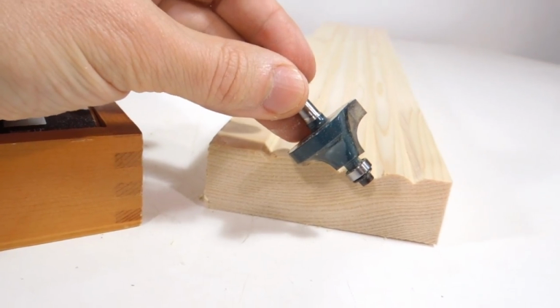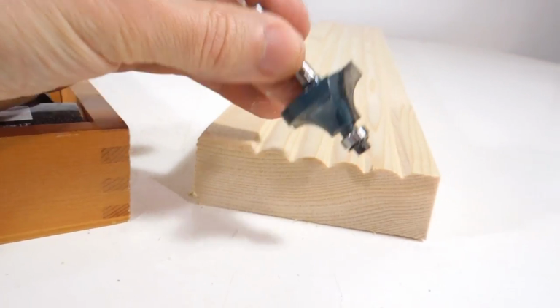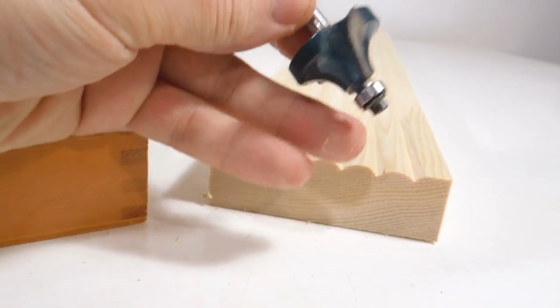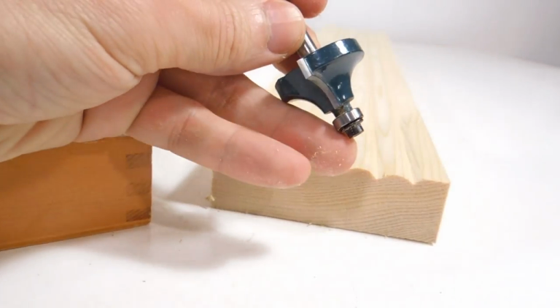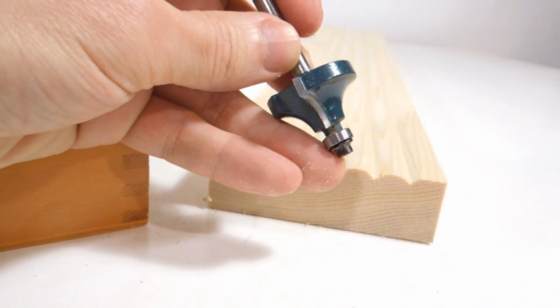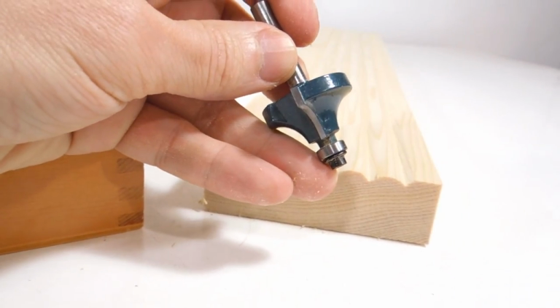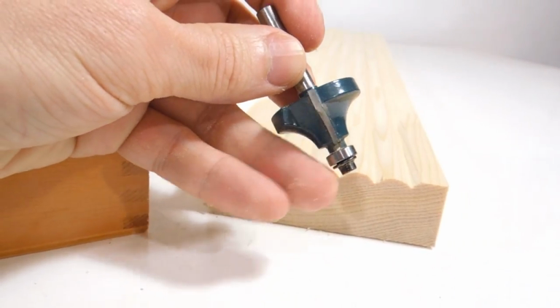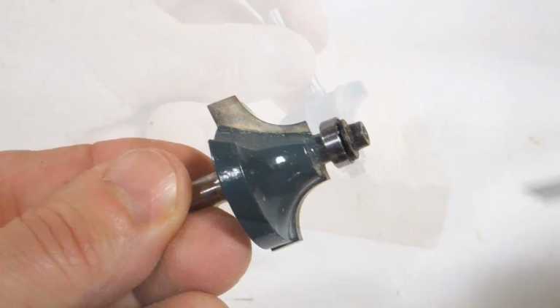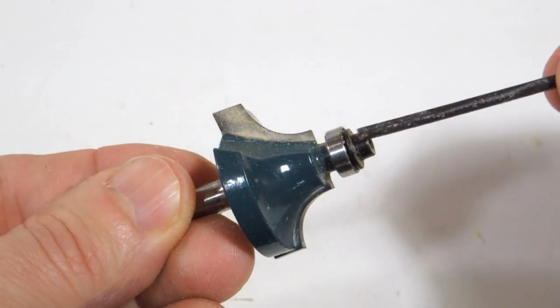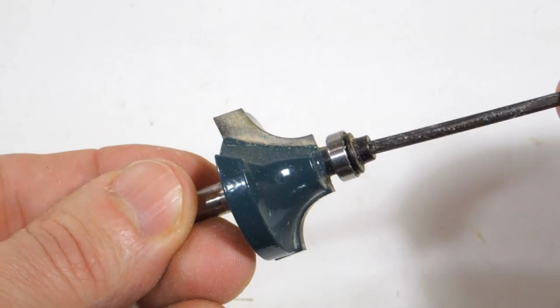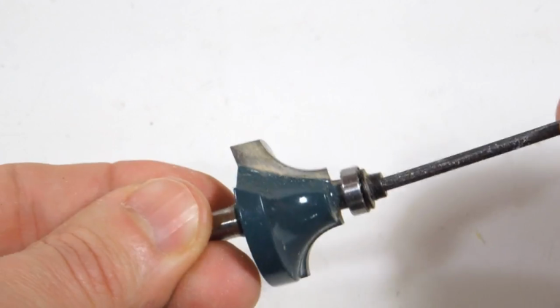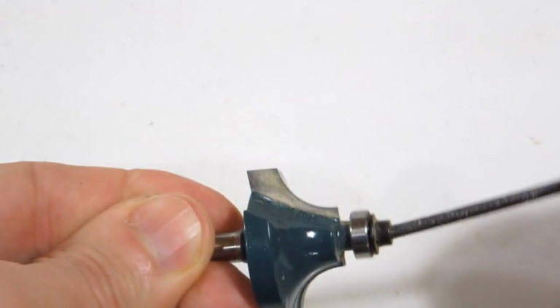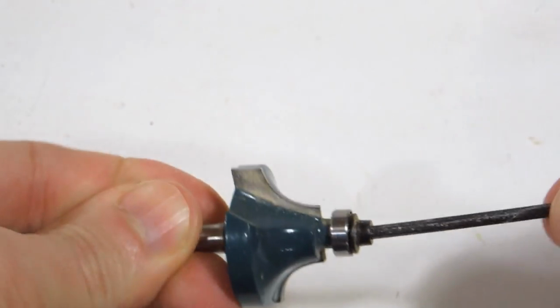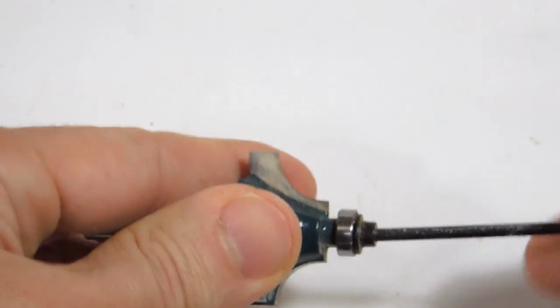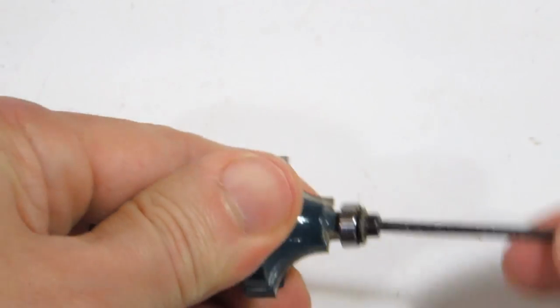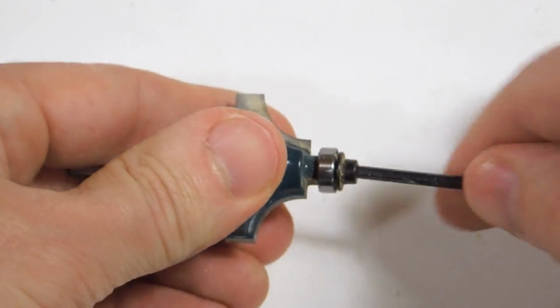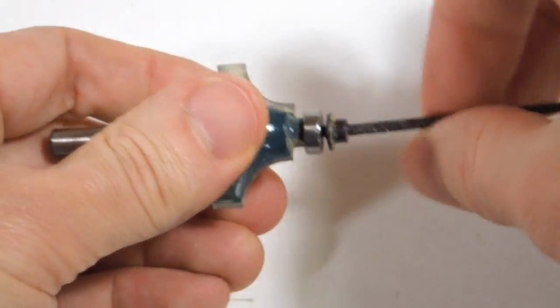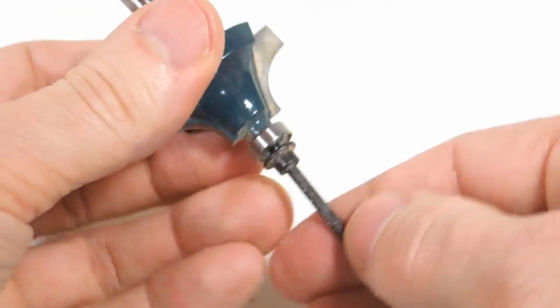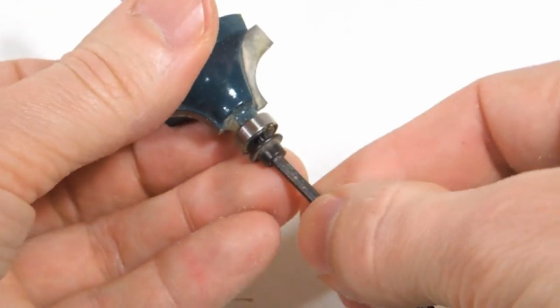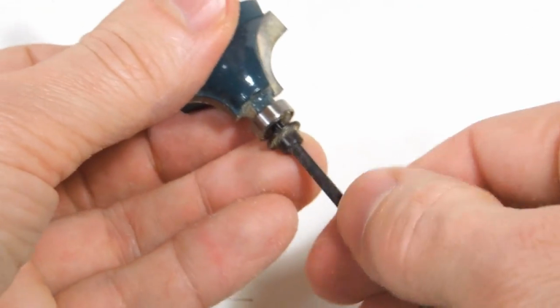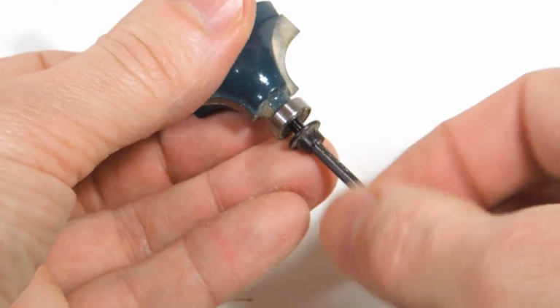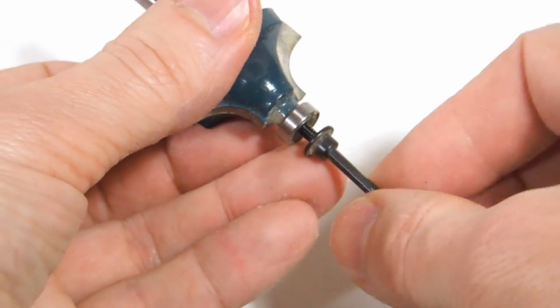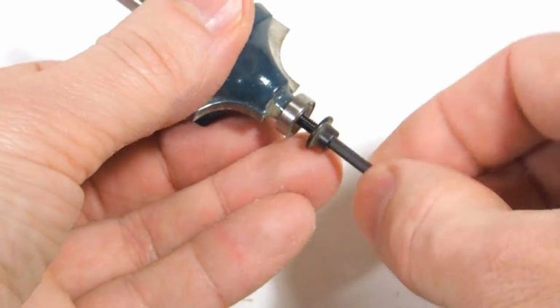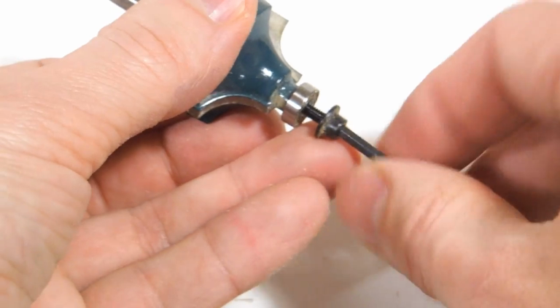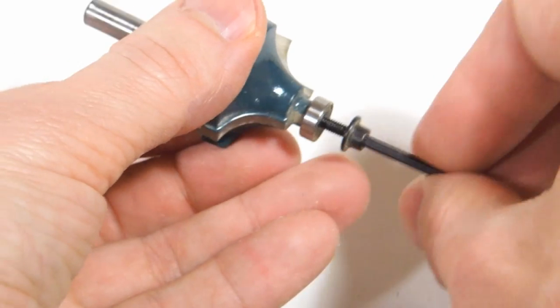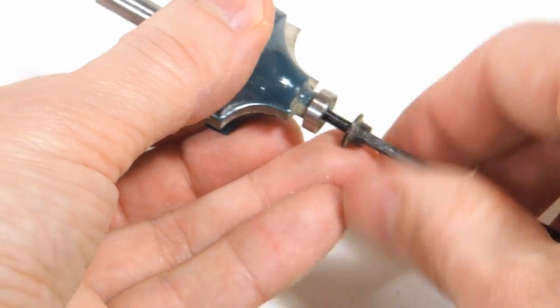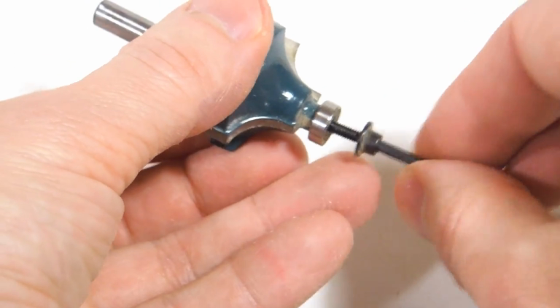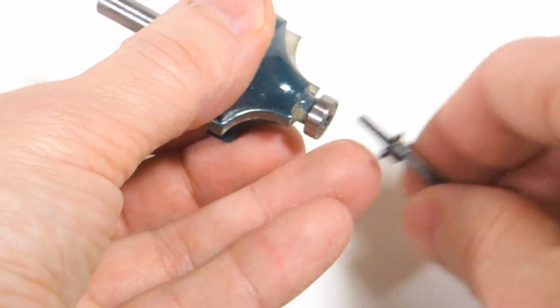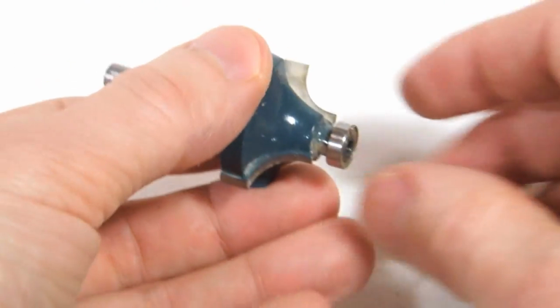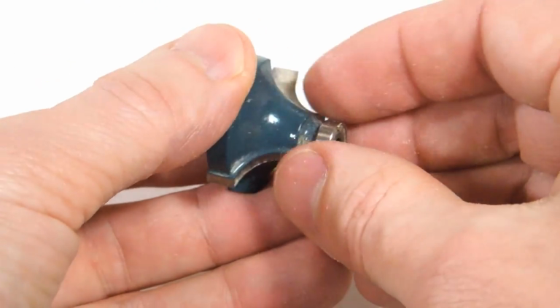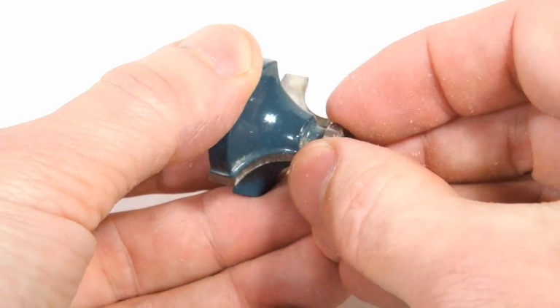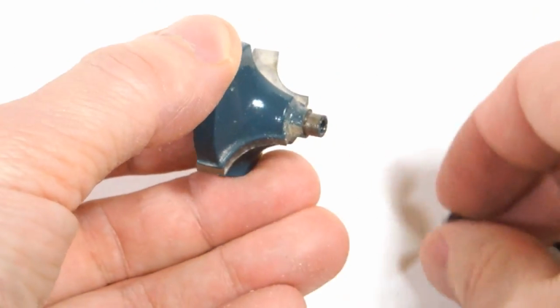The only problem is this guide bearing really gets in the way. I can remove that guide bearing just with the Allen key that came with the set. Some of them are really stuck on there, so first taking out this screw, then the bearing comes off.